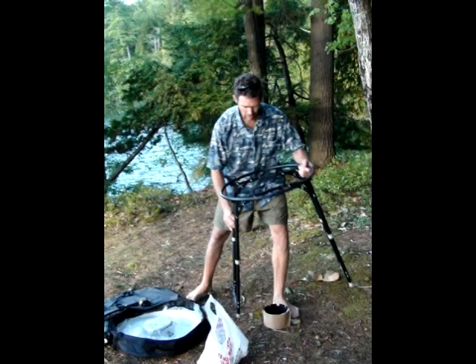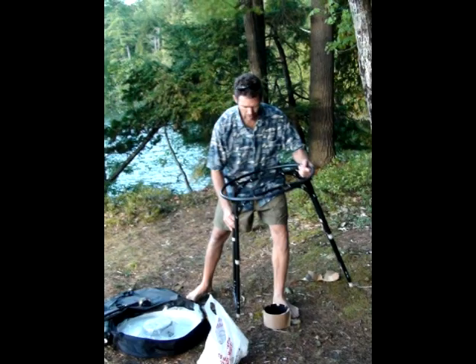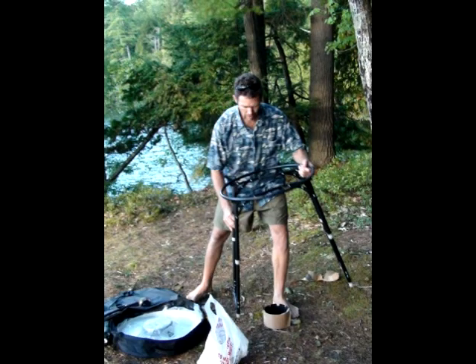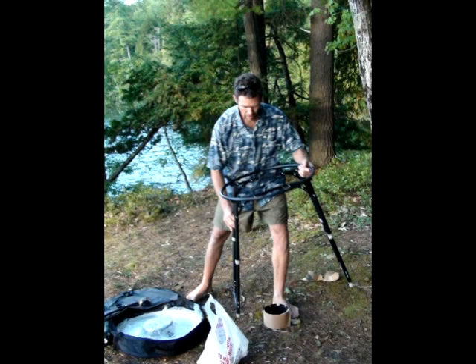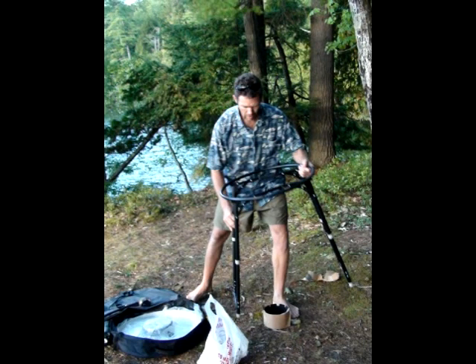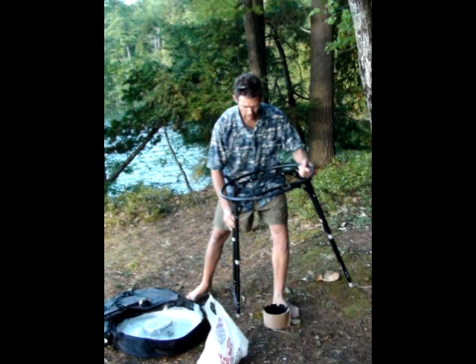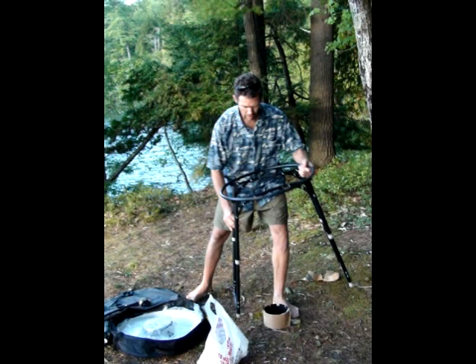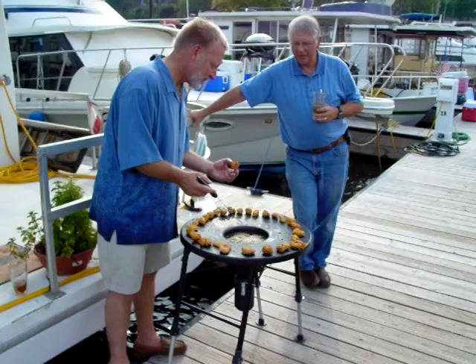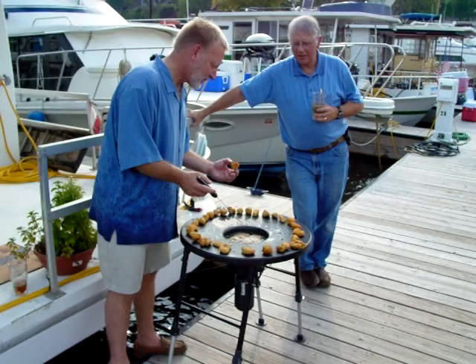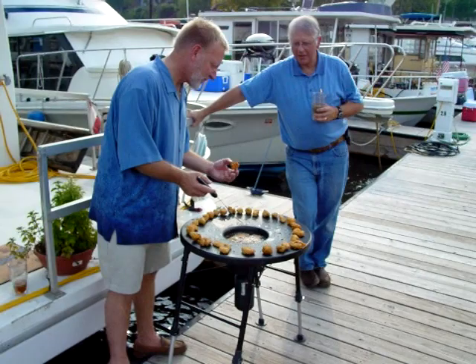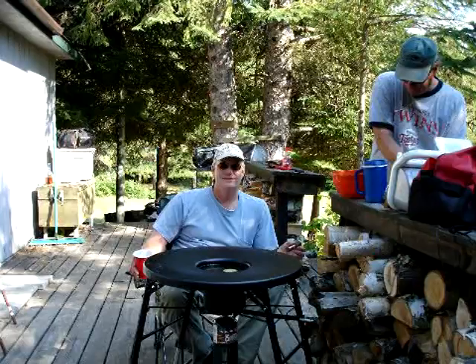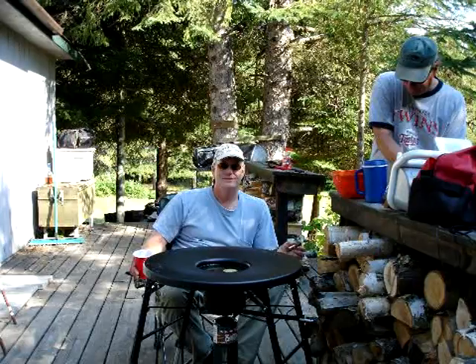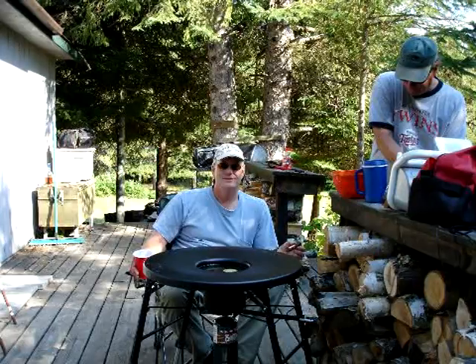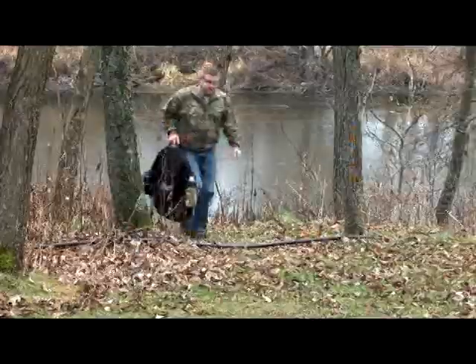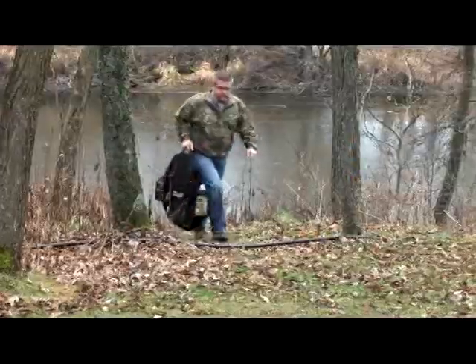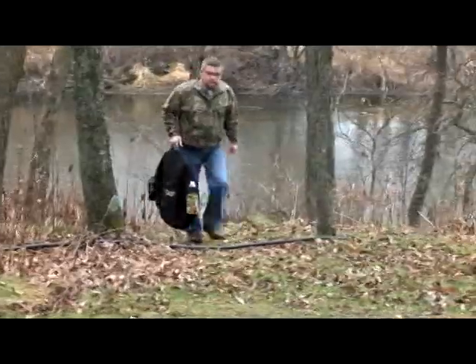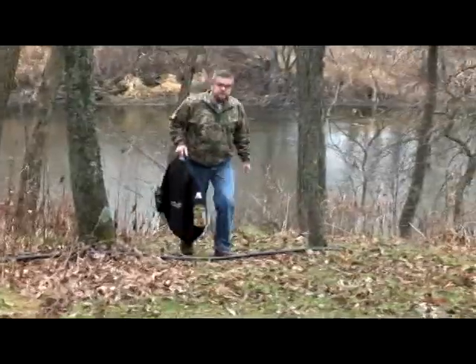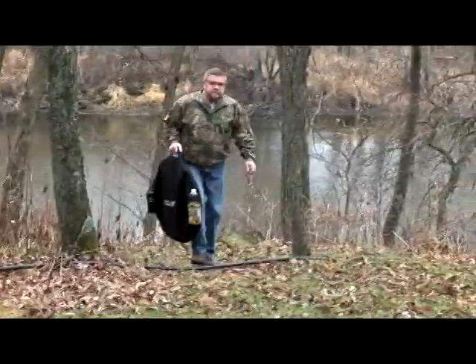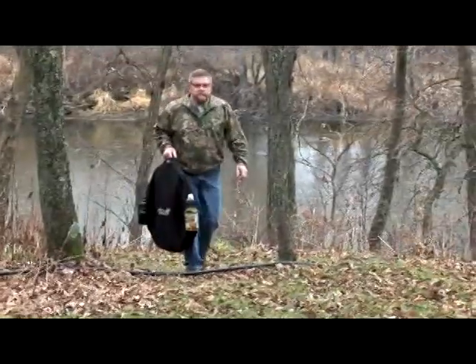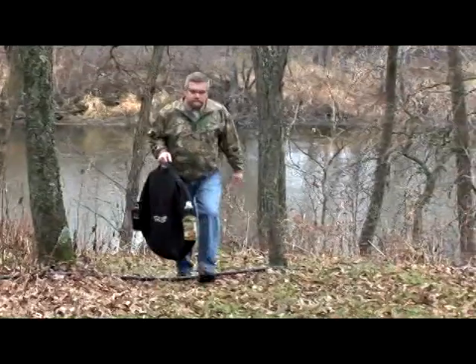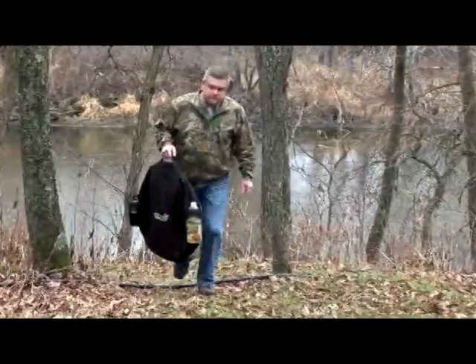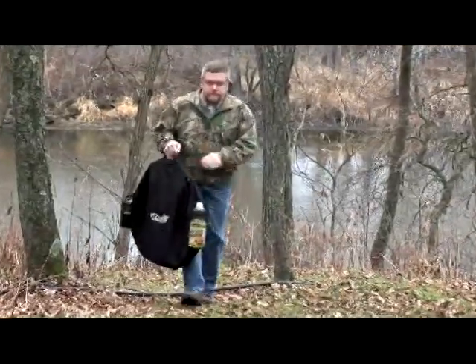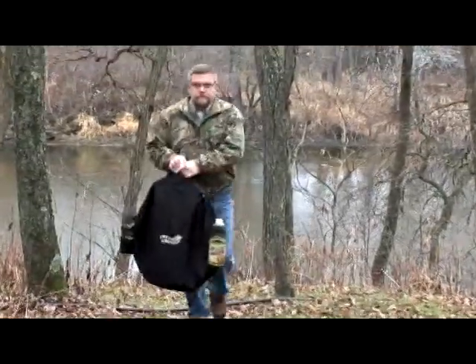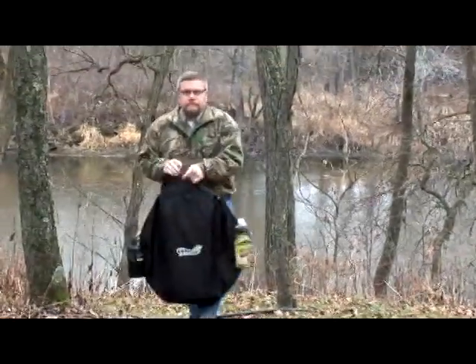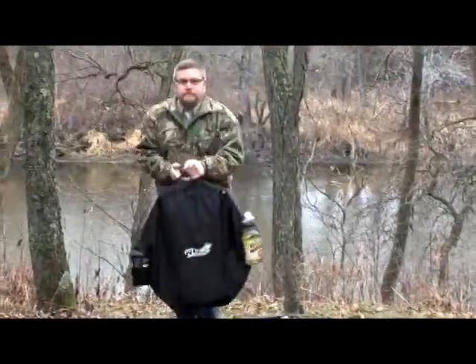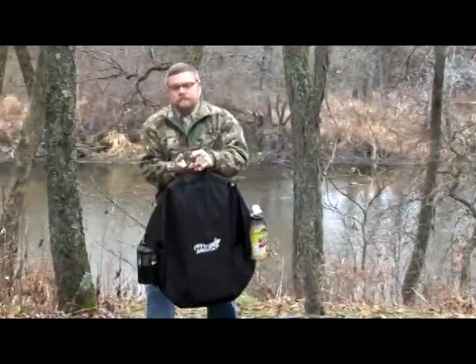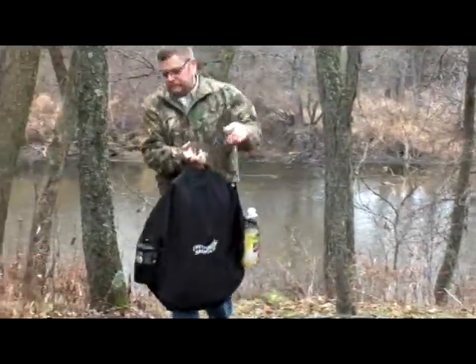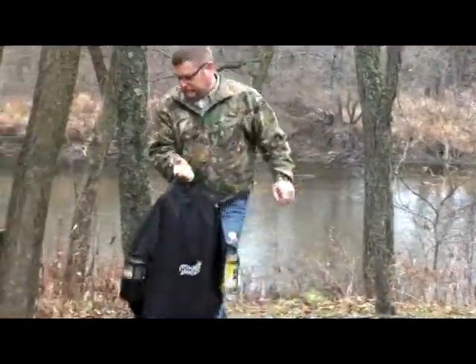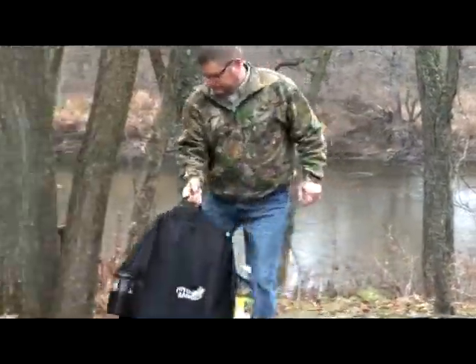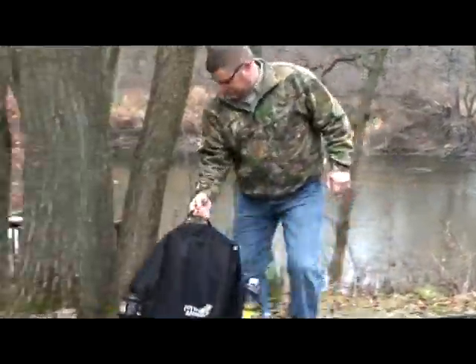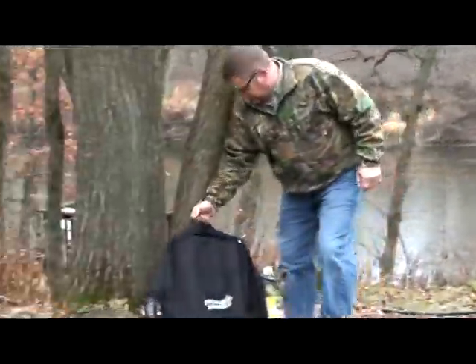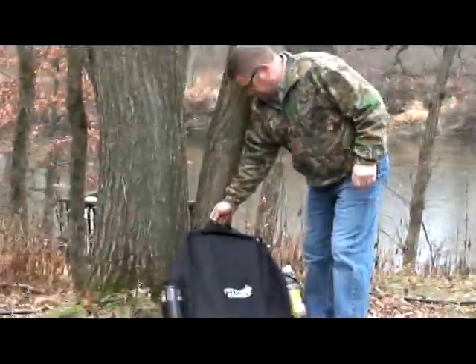The height adjustable stand makes for easy cooking whether standing or sitting. The Frying Saucer folds up to fit in a handy carrying bag weighing just 12 pounds. Take the Frying Saucer wherever you go.